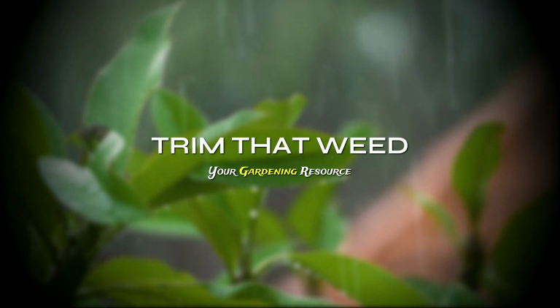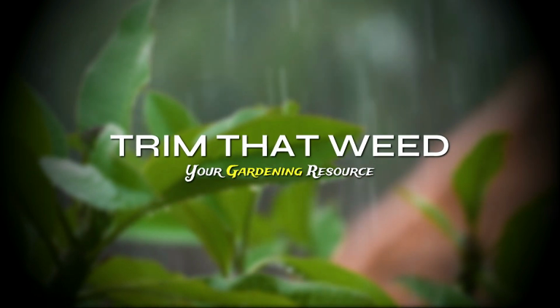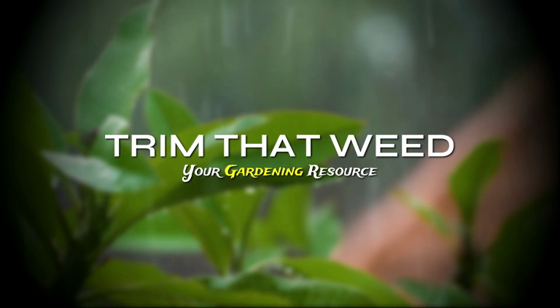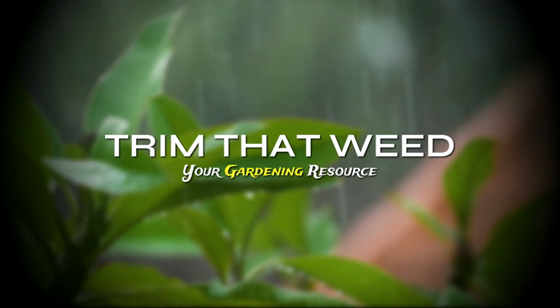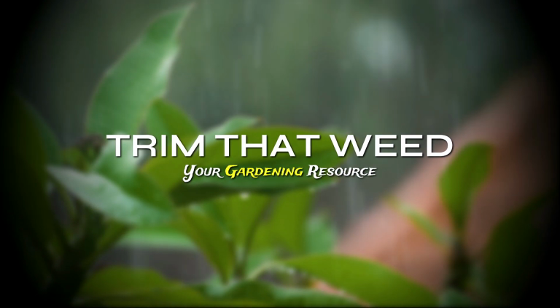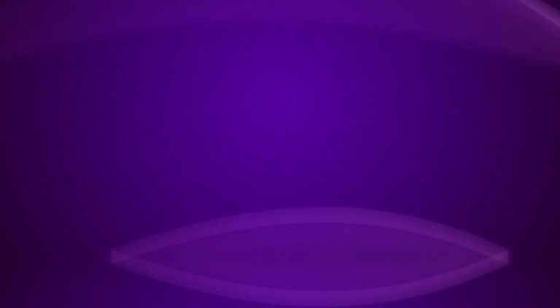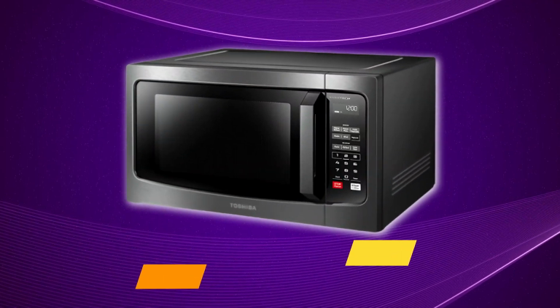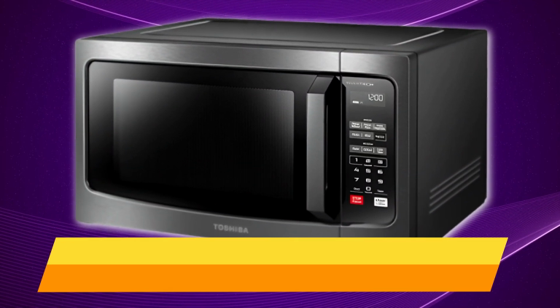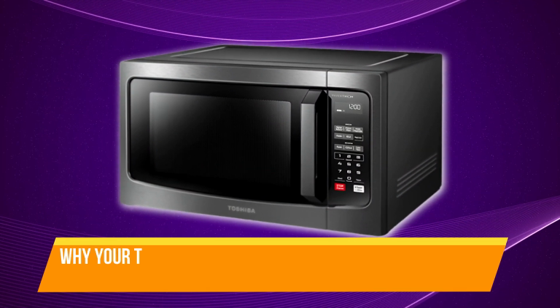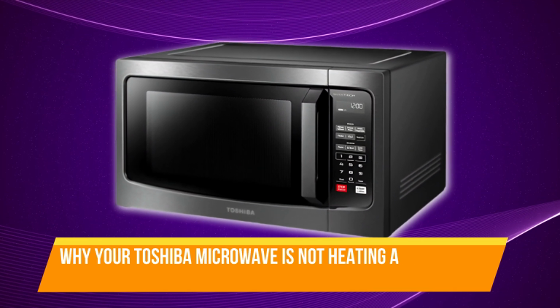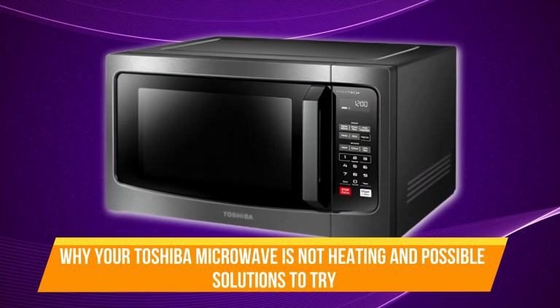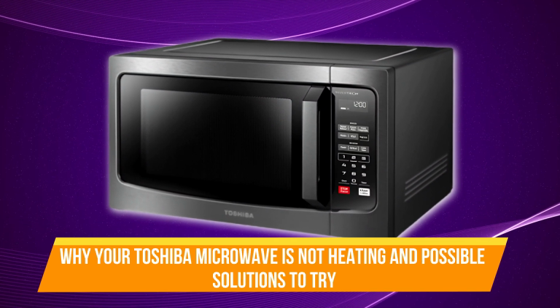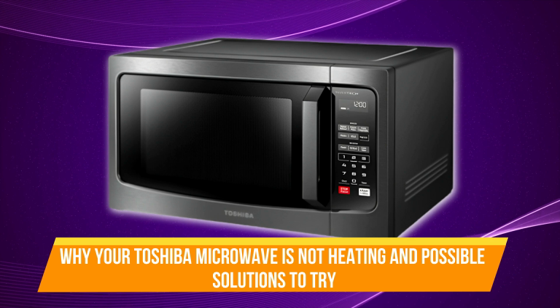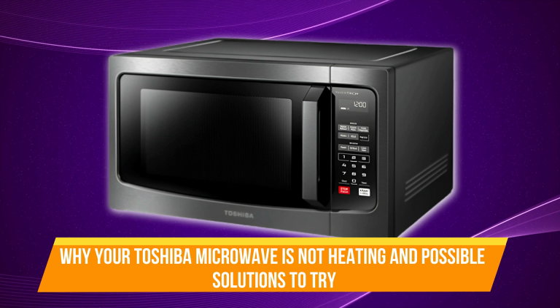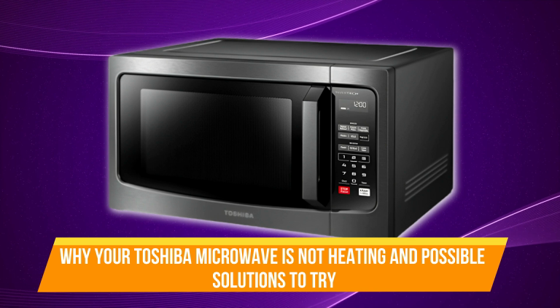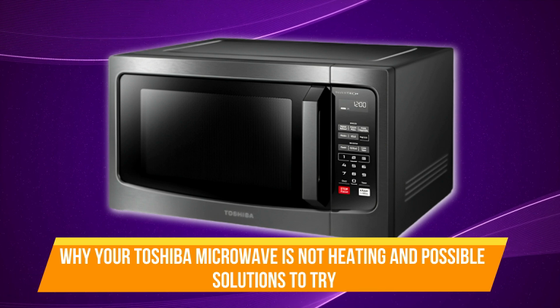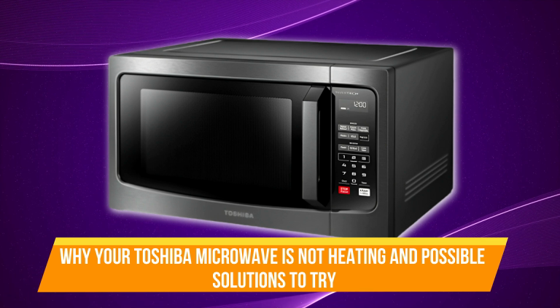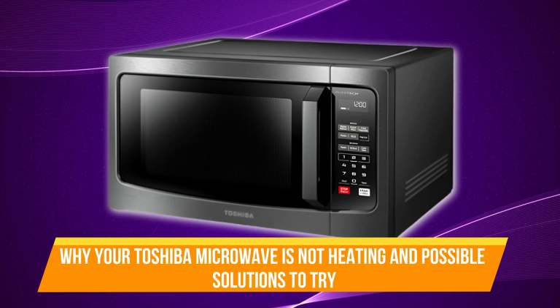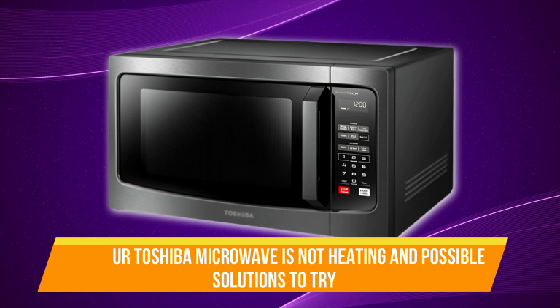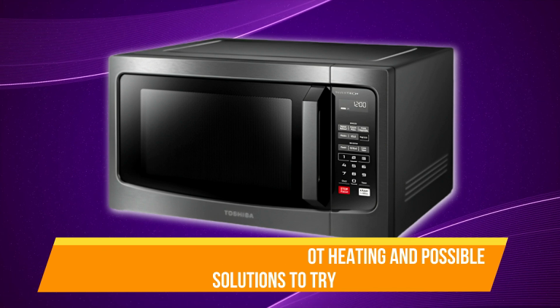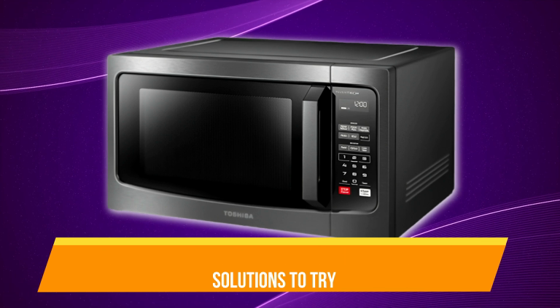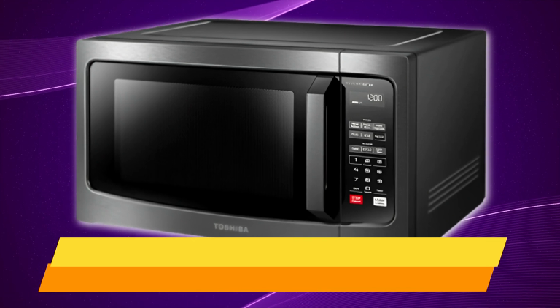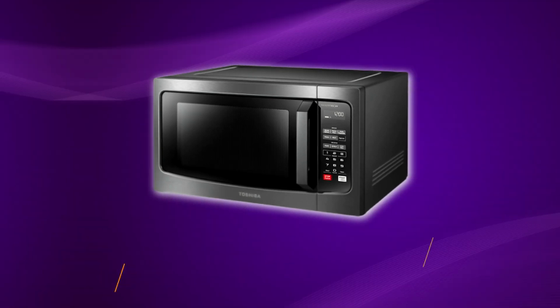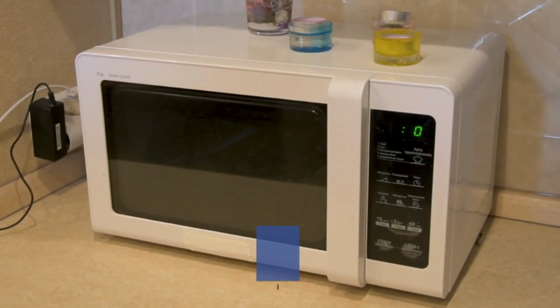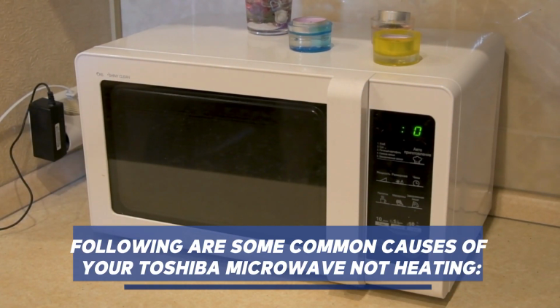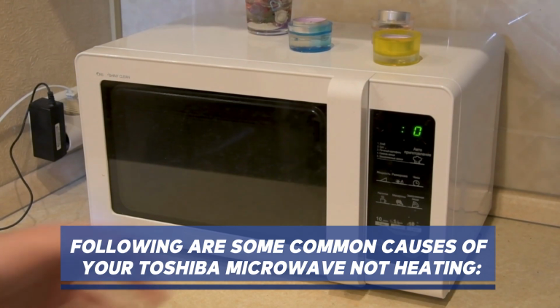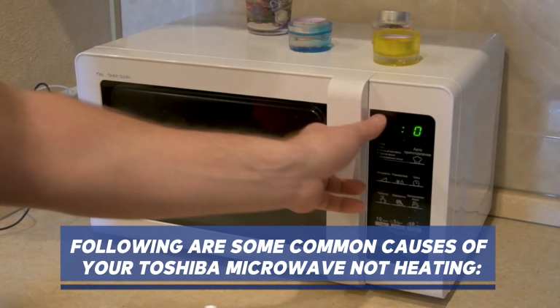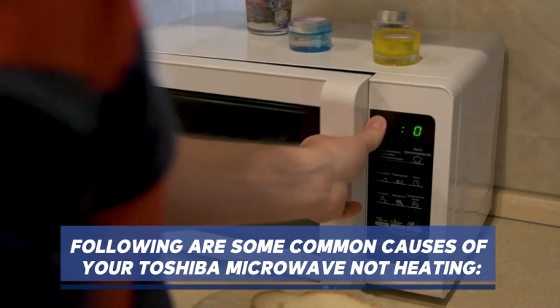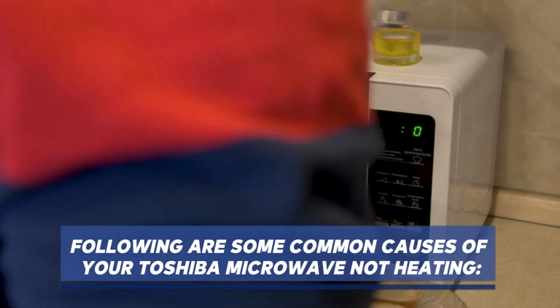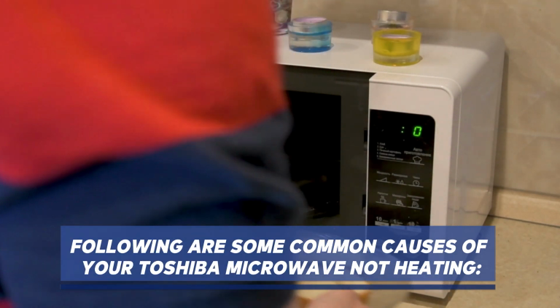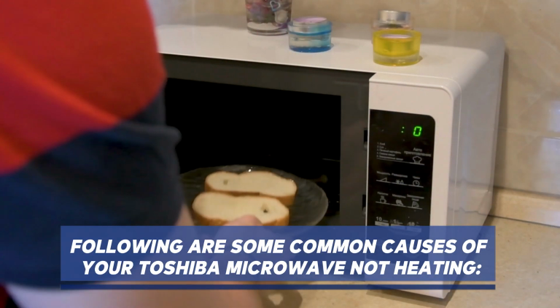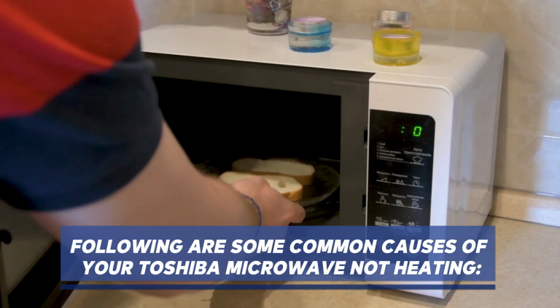Hey guys, this is Scott from Trim That Weed. In today's video, we will be talking about why your Toshiba microwave is not heating and possible solutions to try. Let's get started. The following are some common causes of your Toshiba microwave not heating.